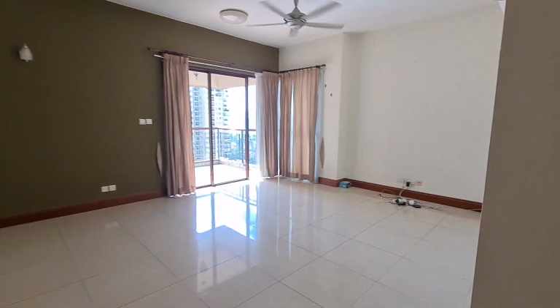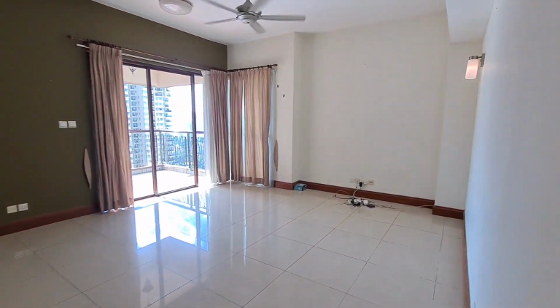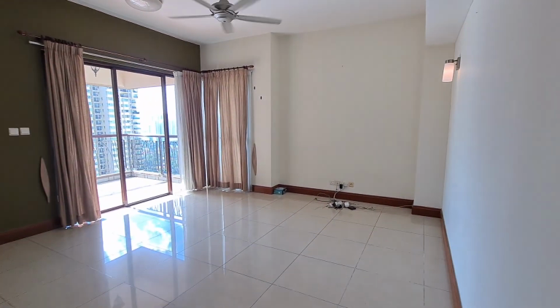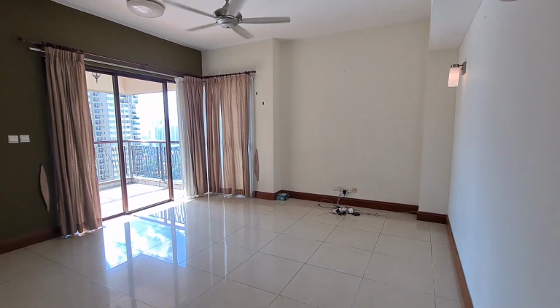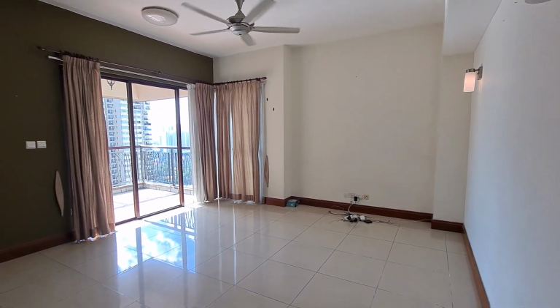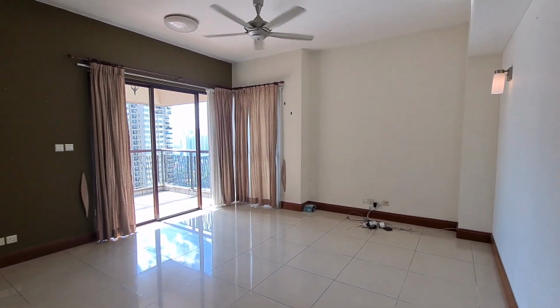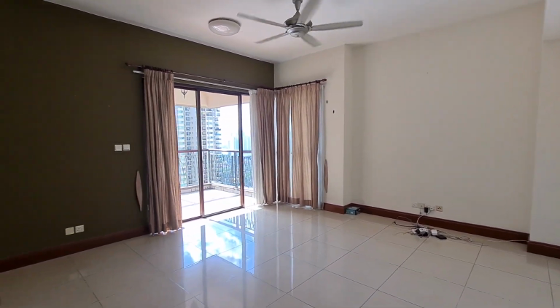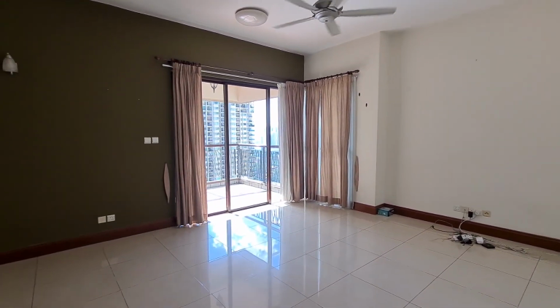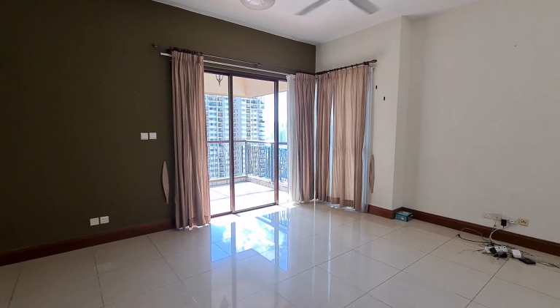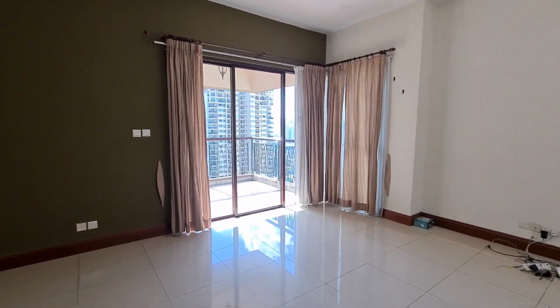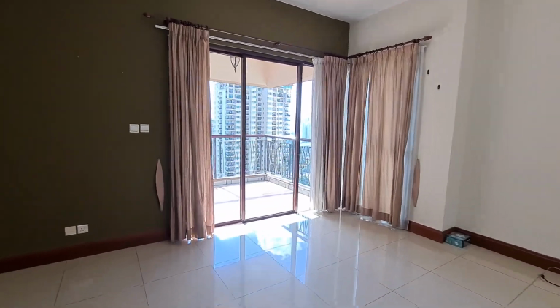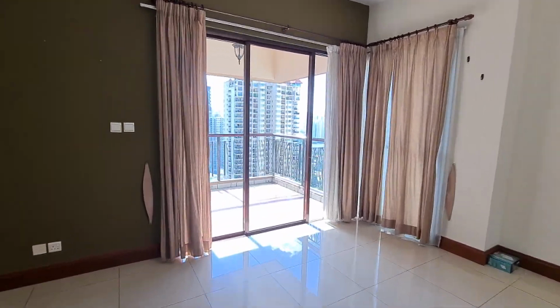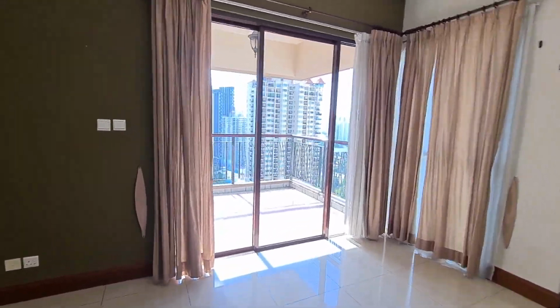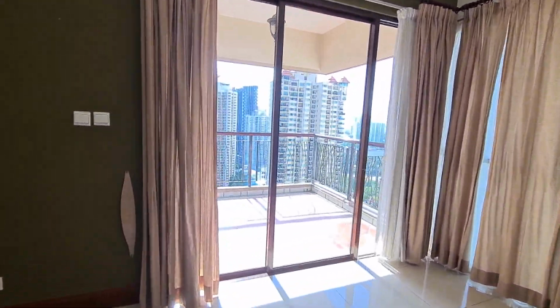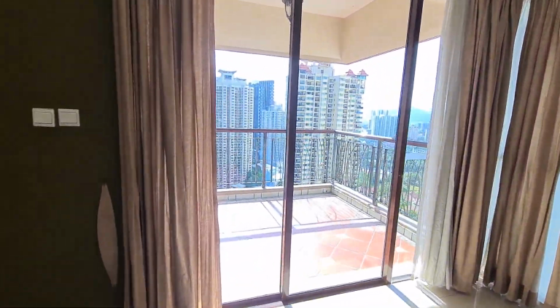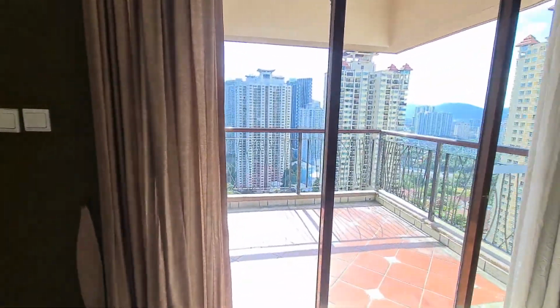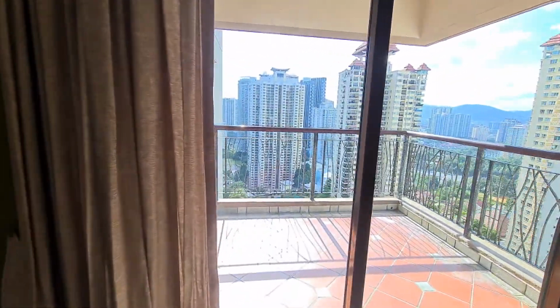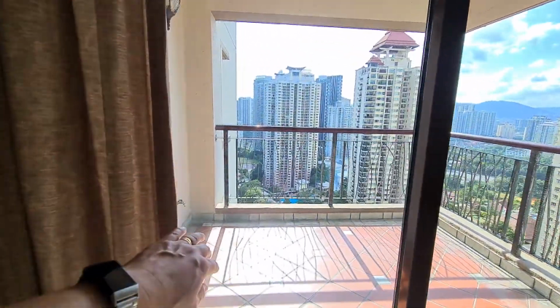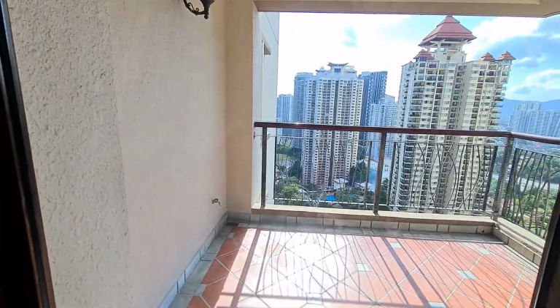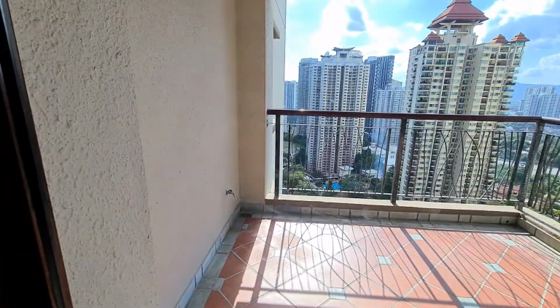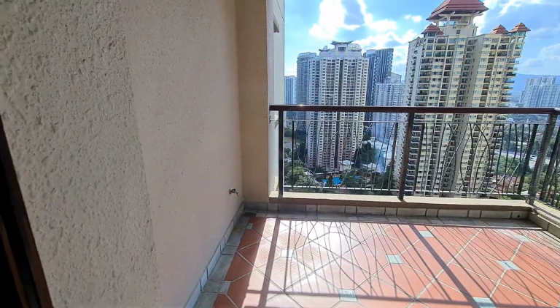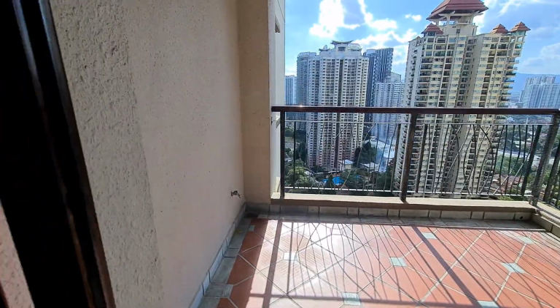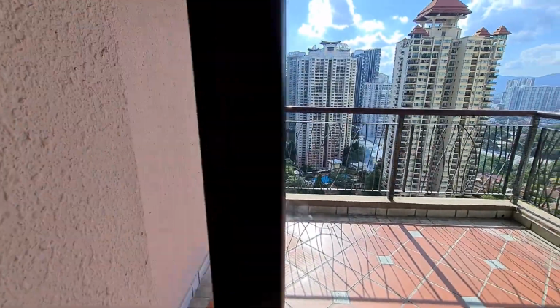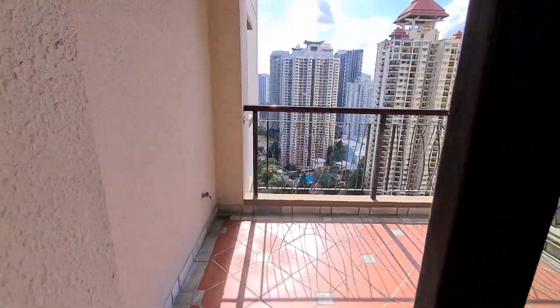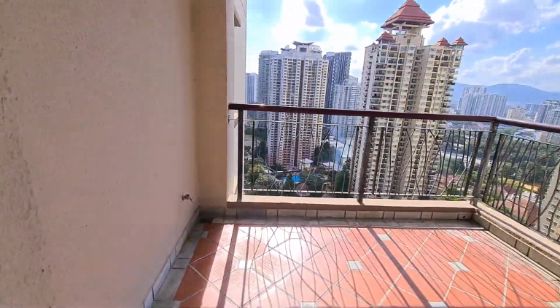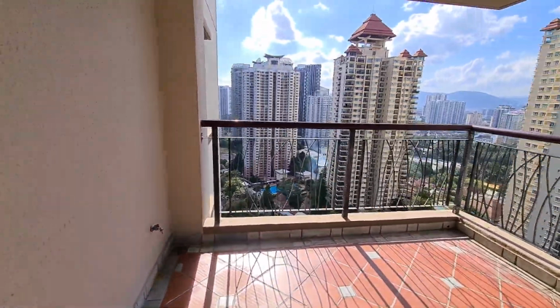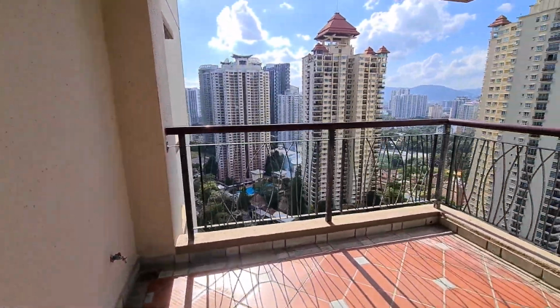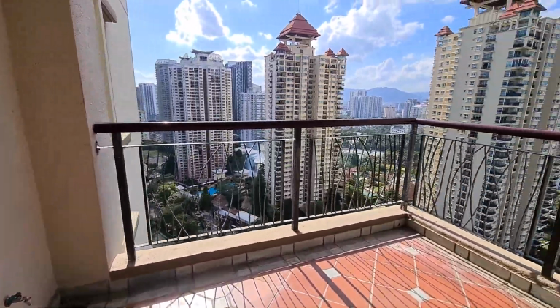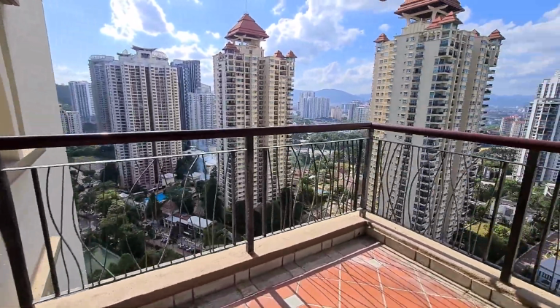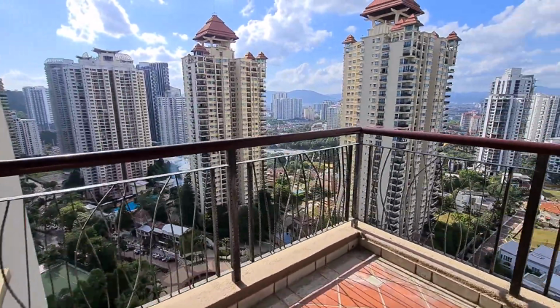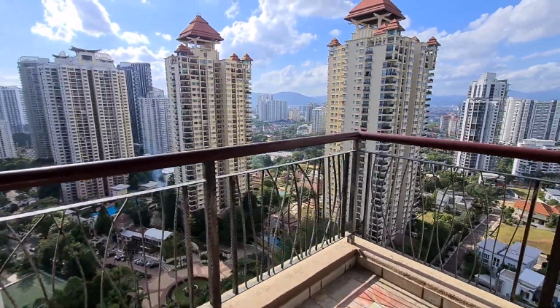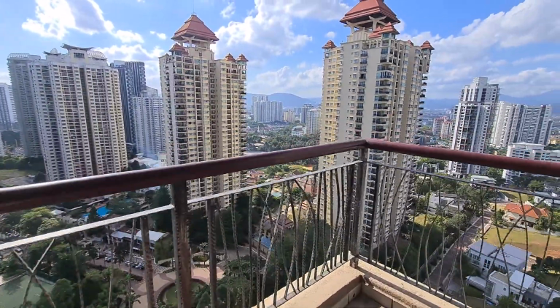Looking at the living room first. The living room has a balcony. Looking out of the balcony now.